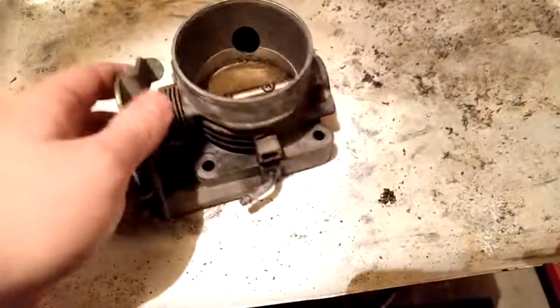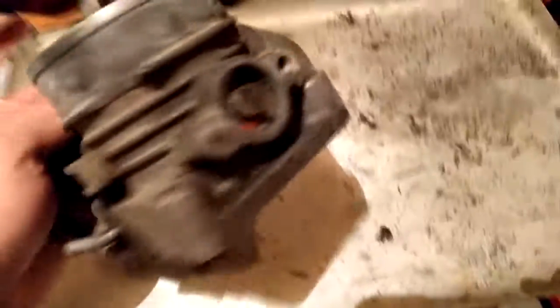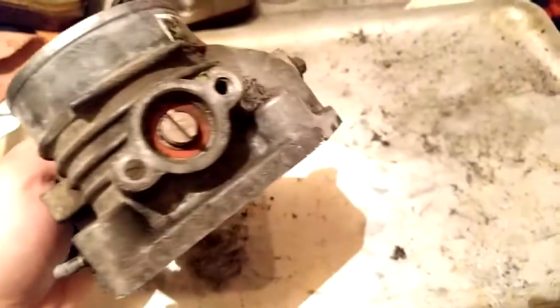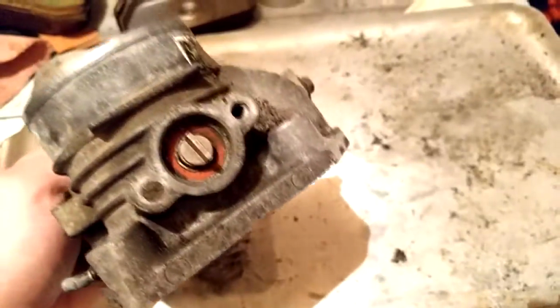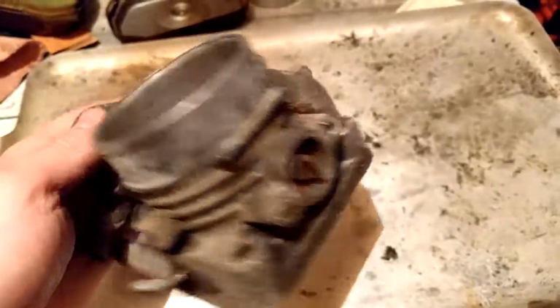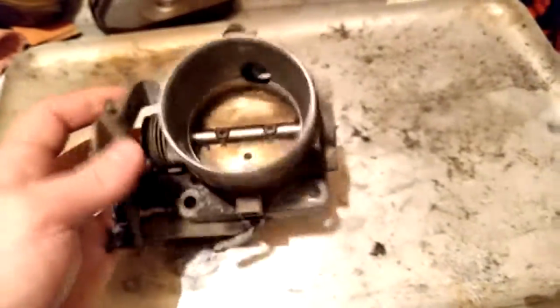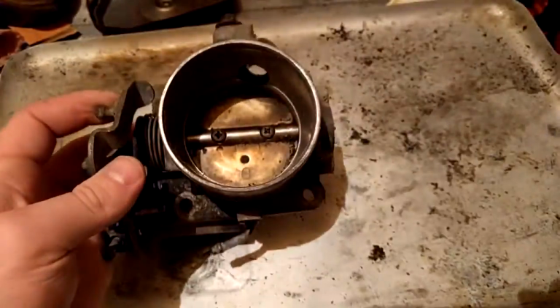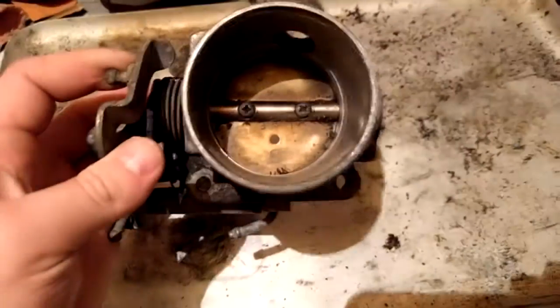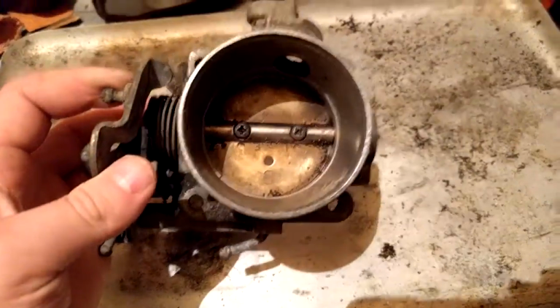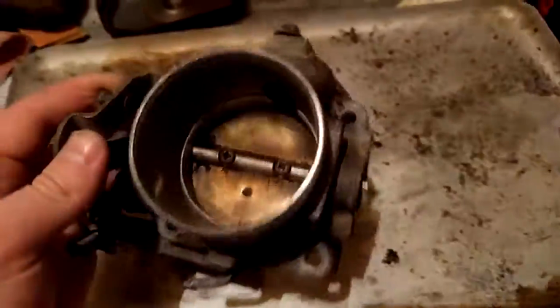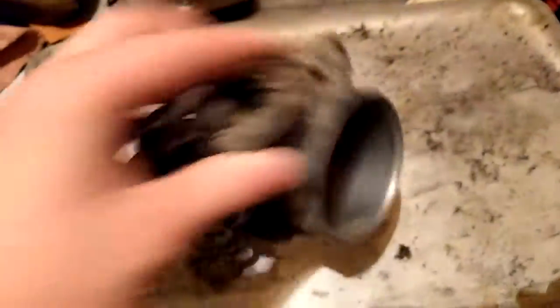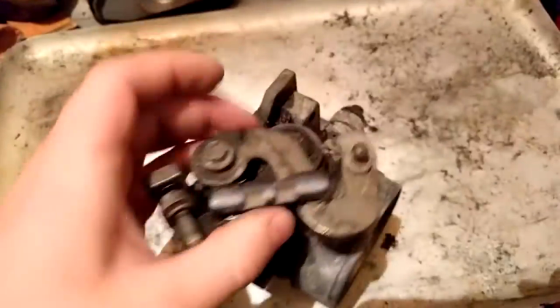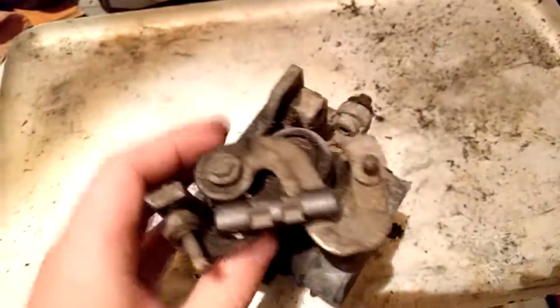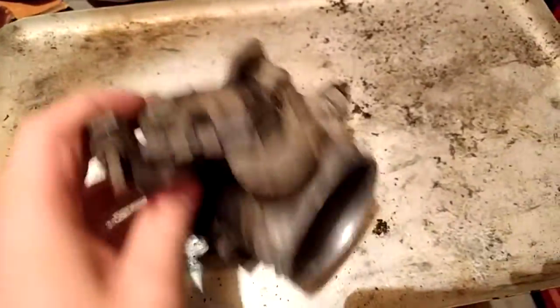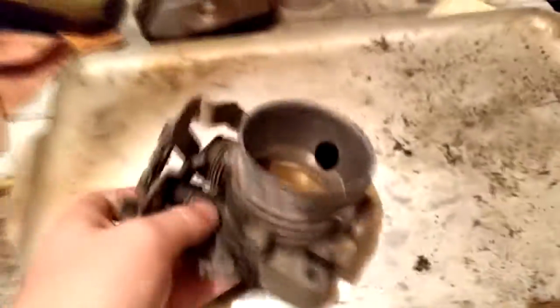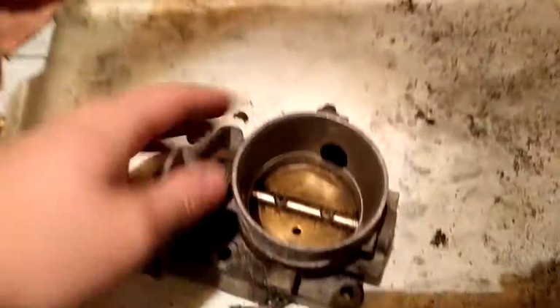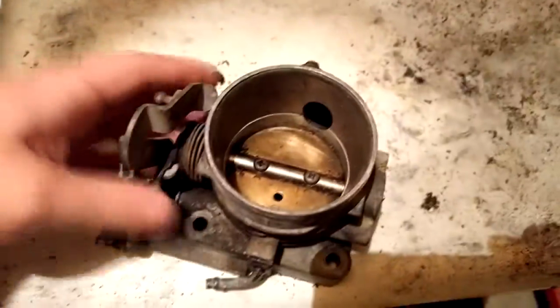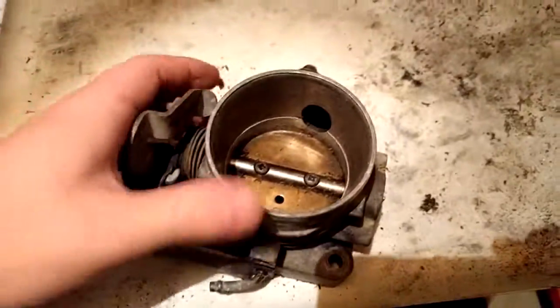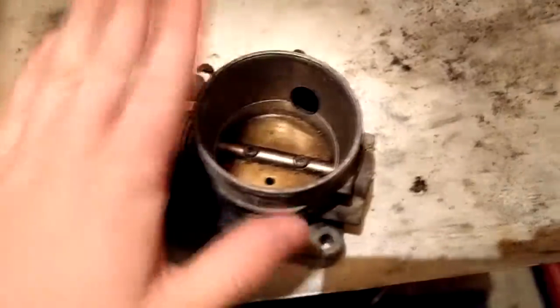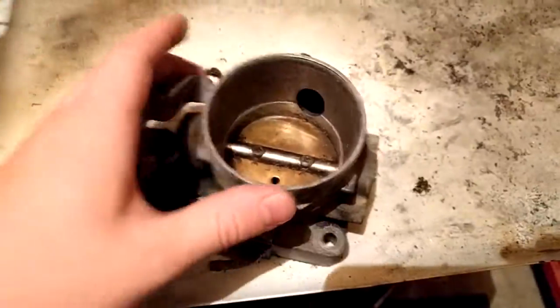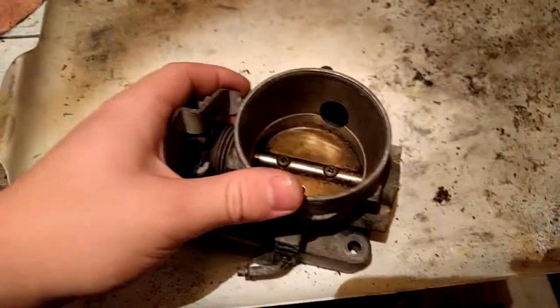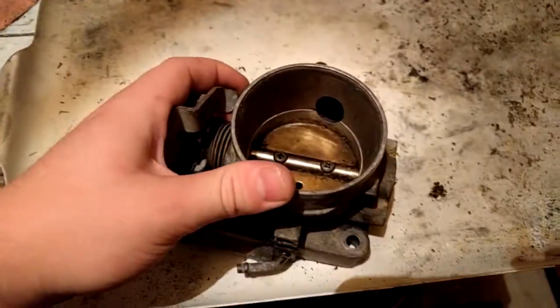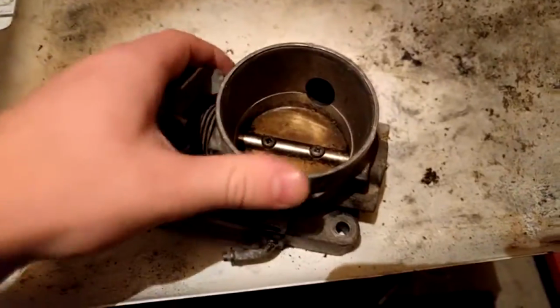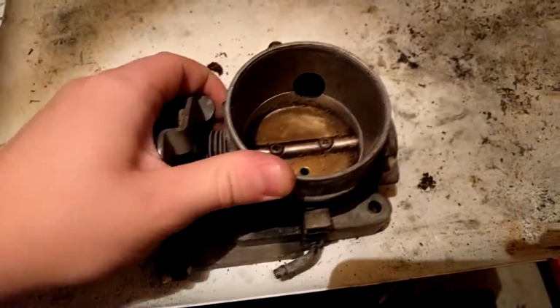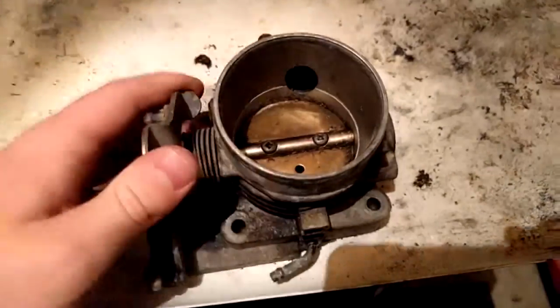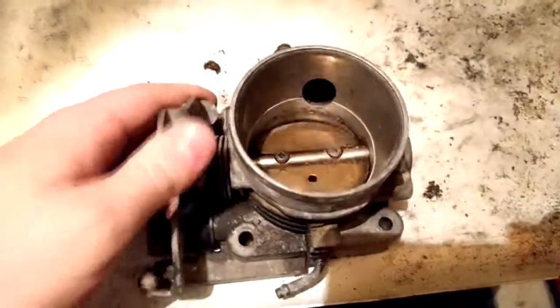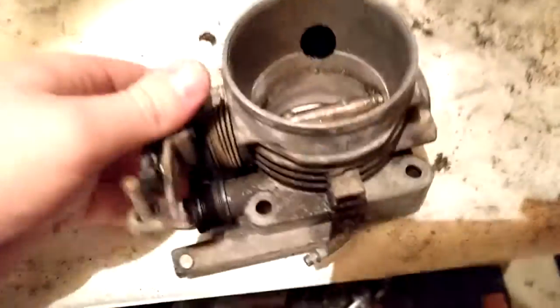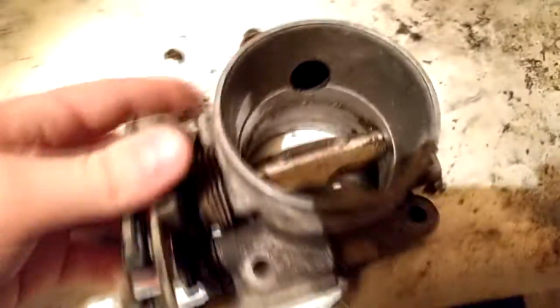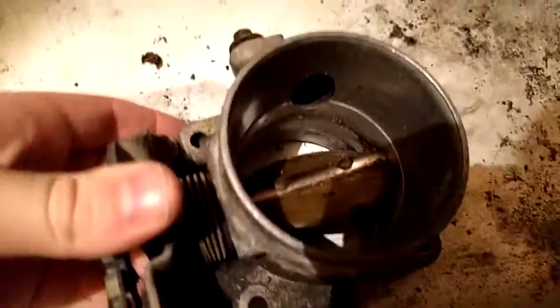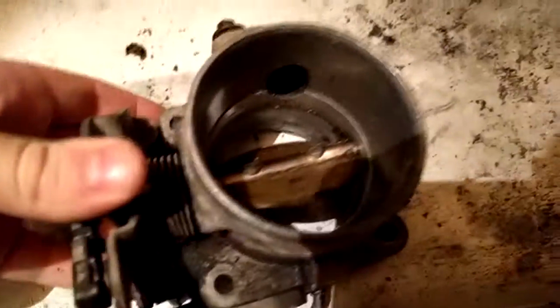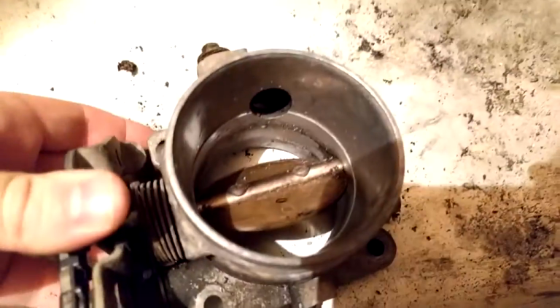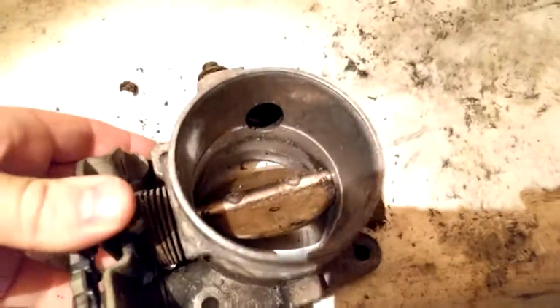As you can see, that is where the throttle position sensor would go, and the linkage. And basically, there's no chooch juice involved in this one, because it's not a carburetor. You just open it up and it lets the chooch air into it.